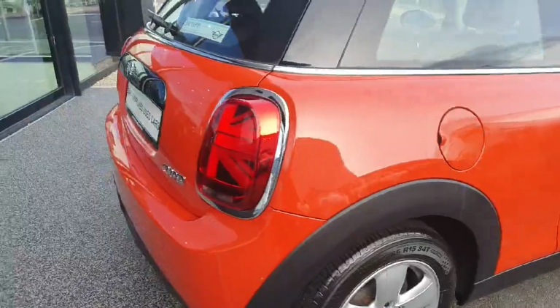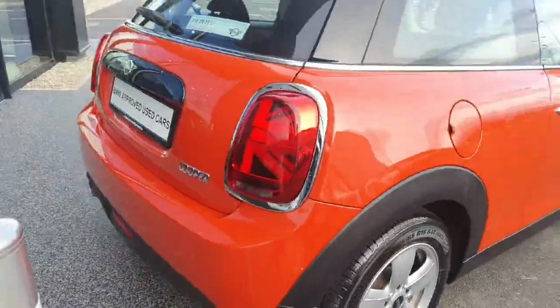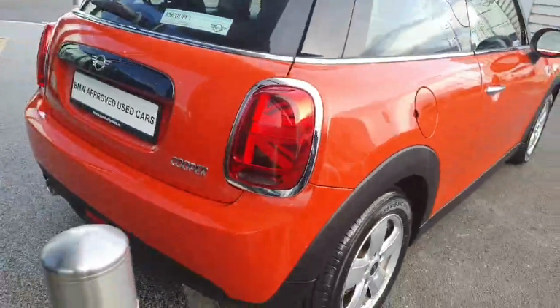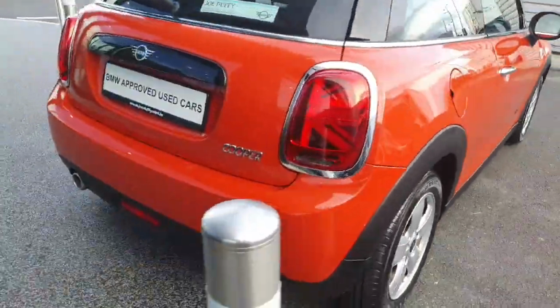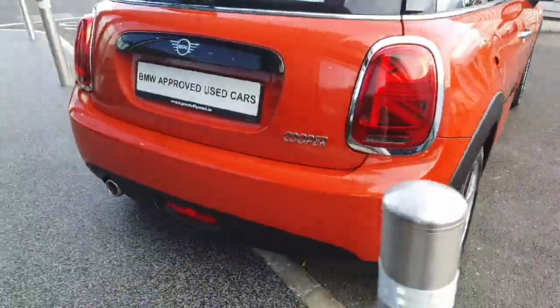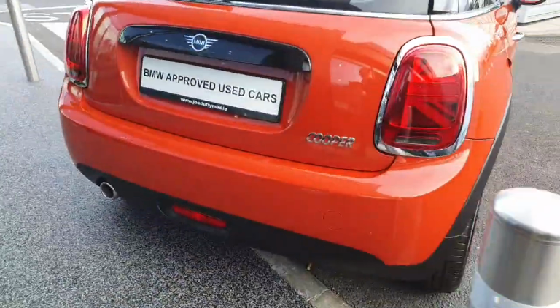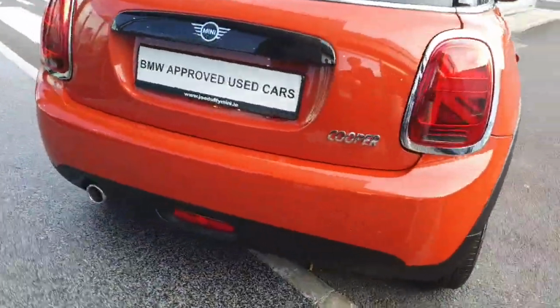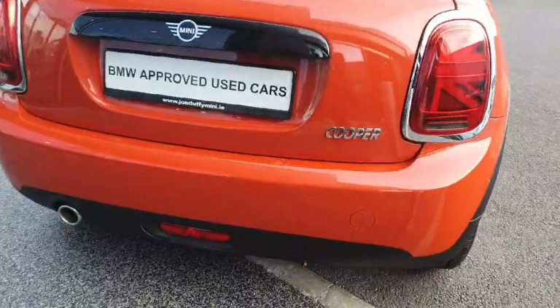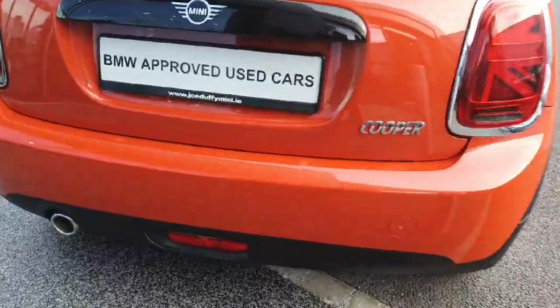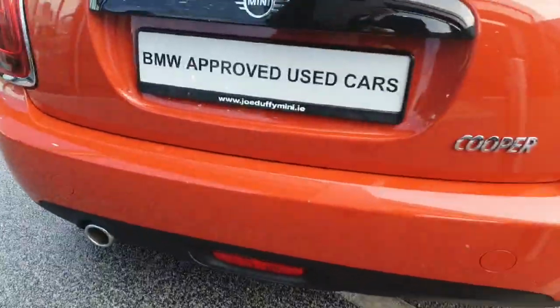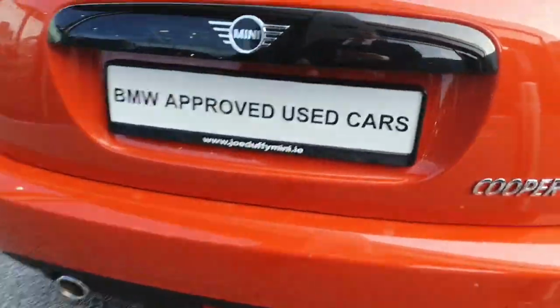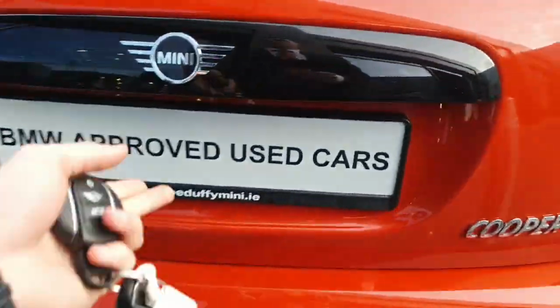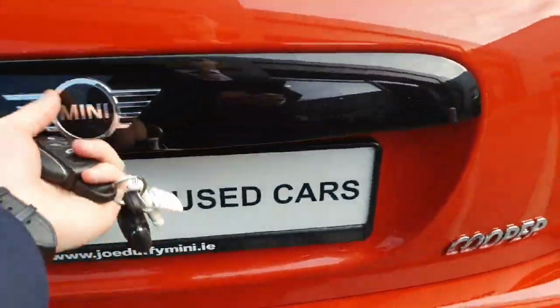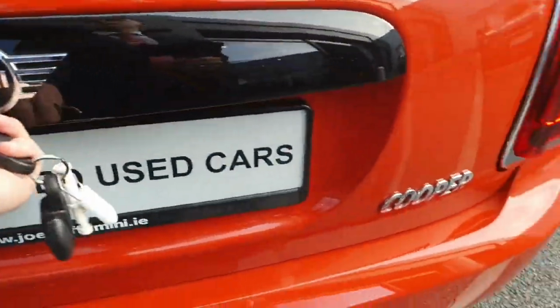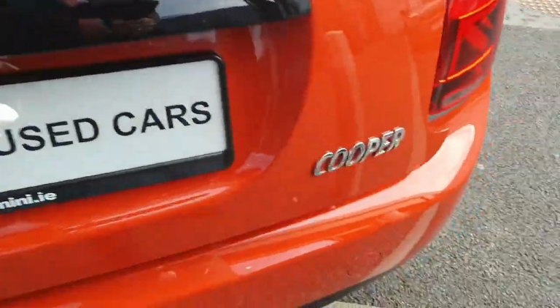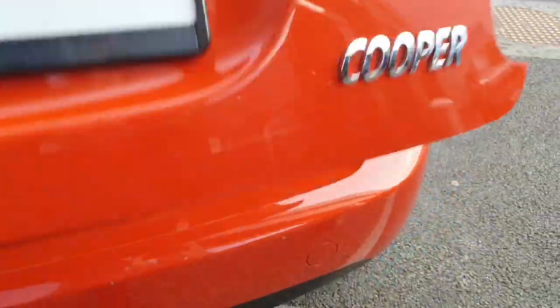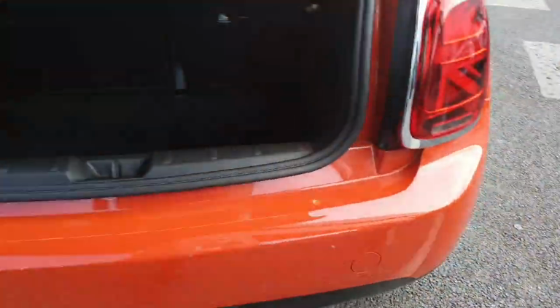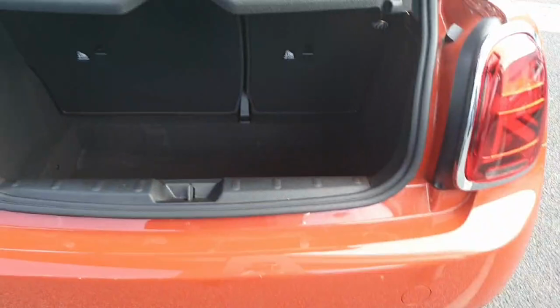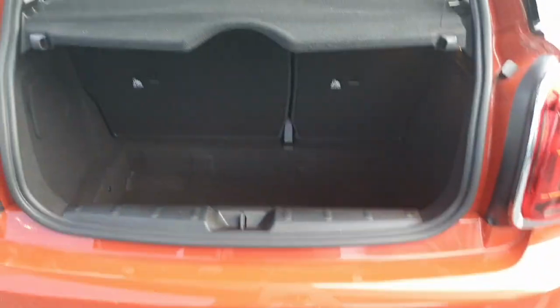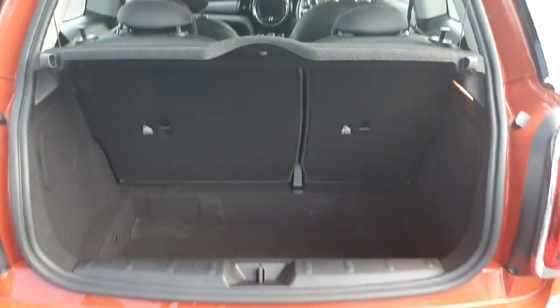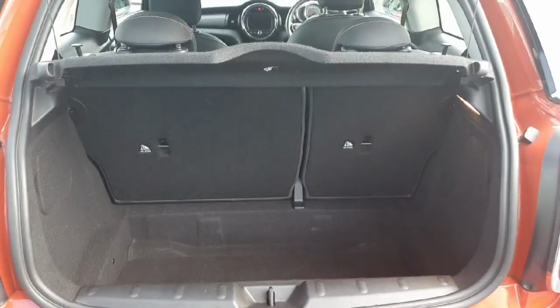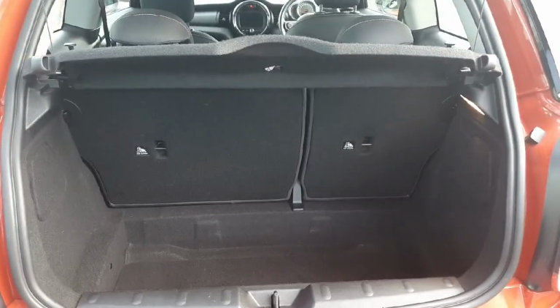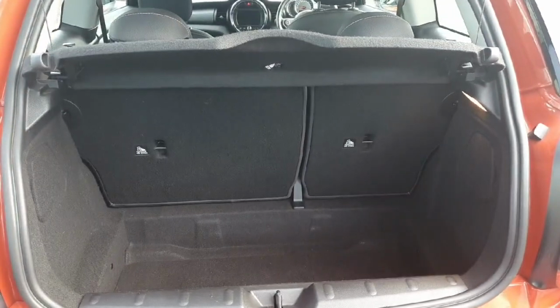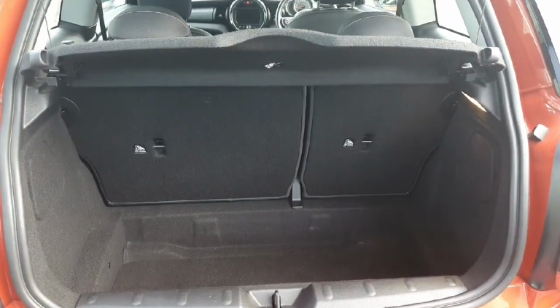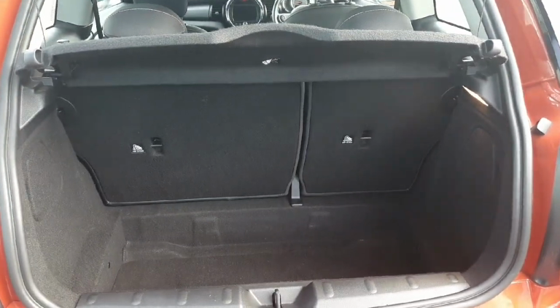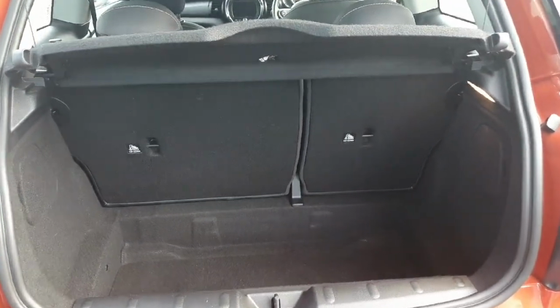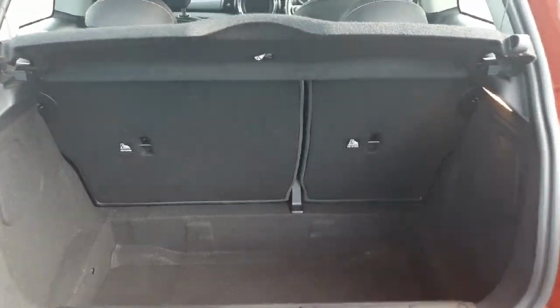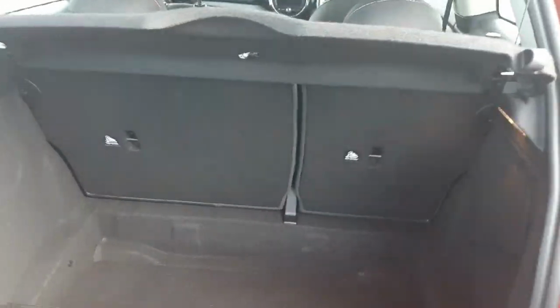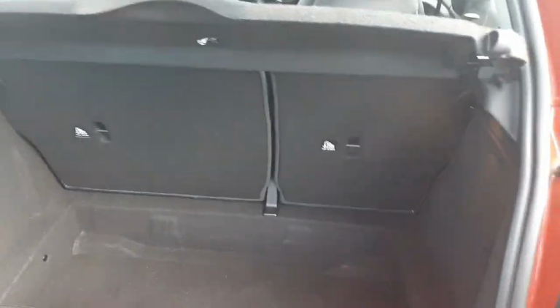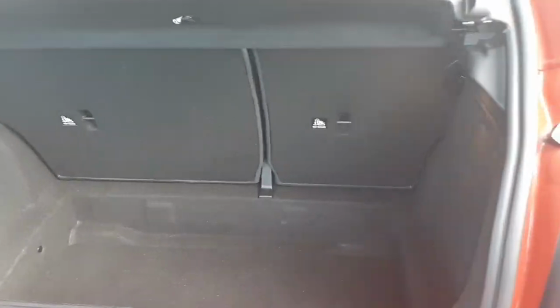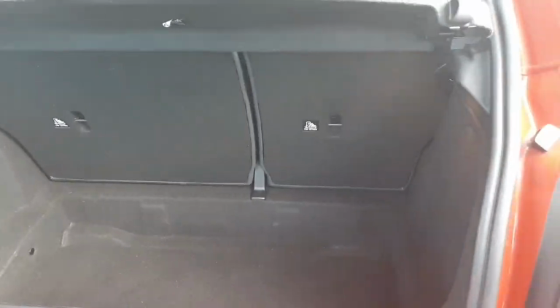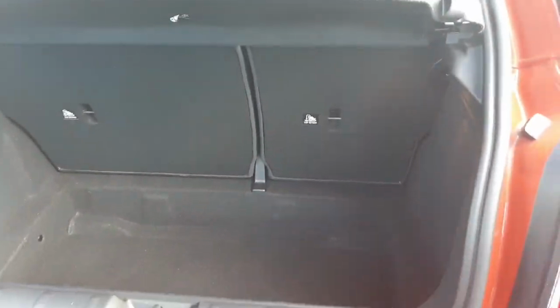Coming around to the rear of the car we do have this gorgeous single exhaust tip system, and we do have loads of room in the boot space as well as the split folding seats.